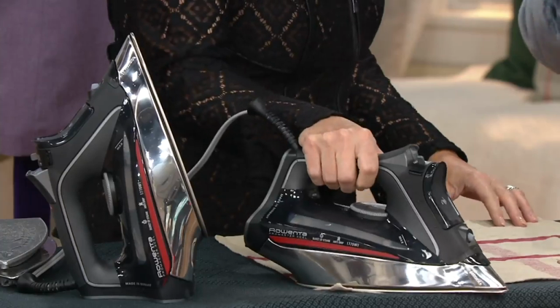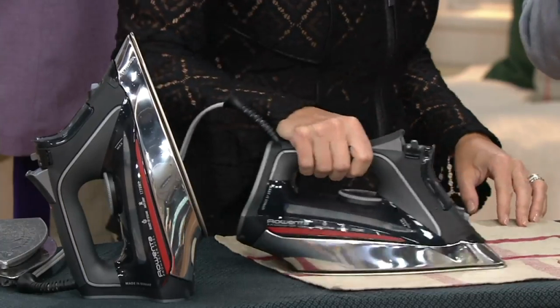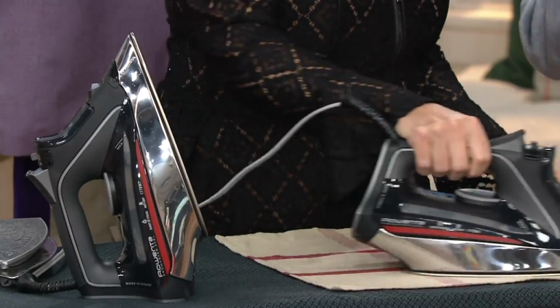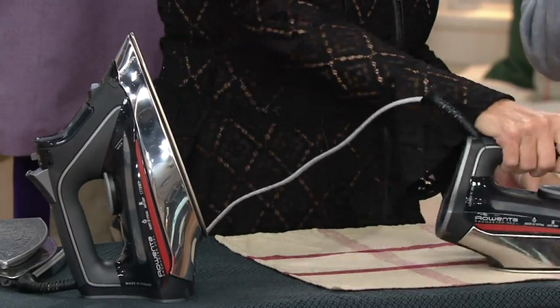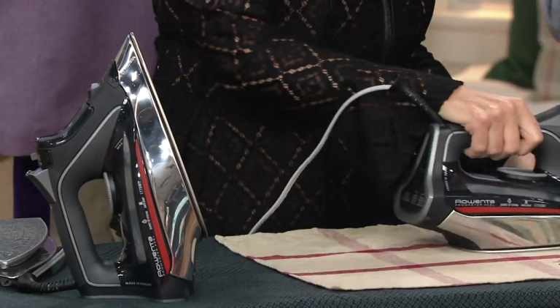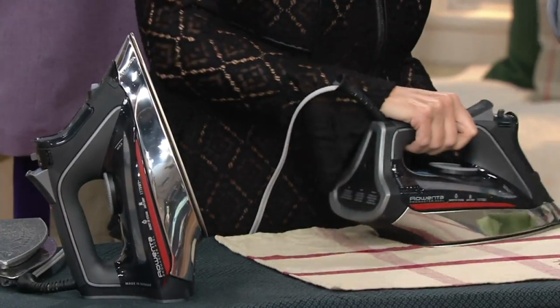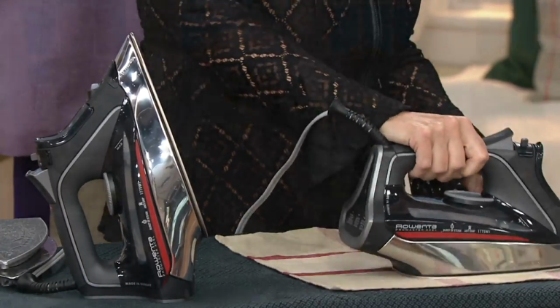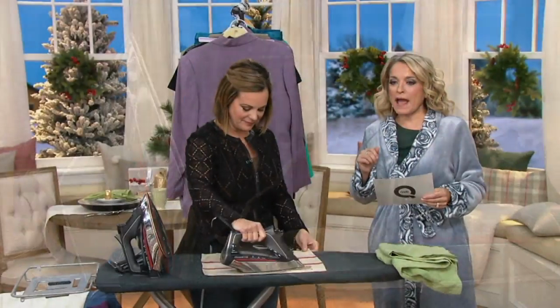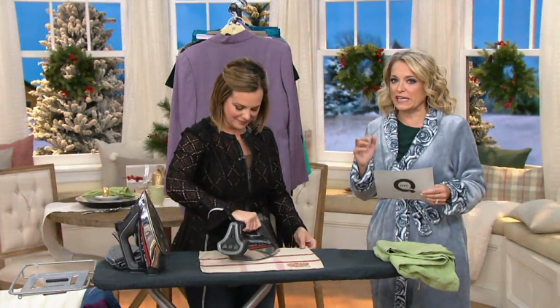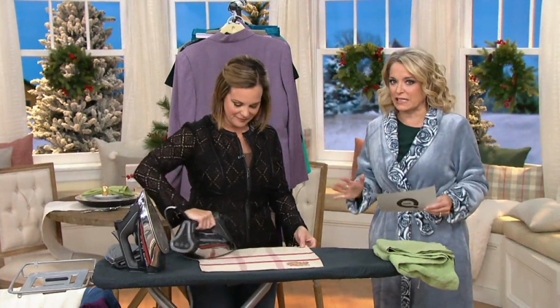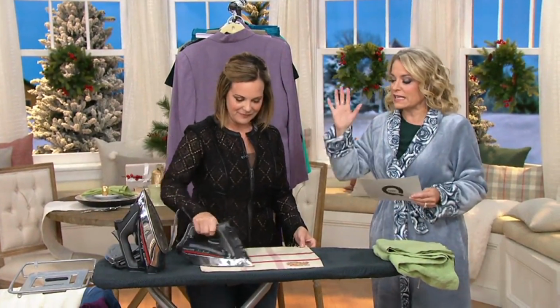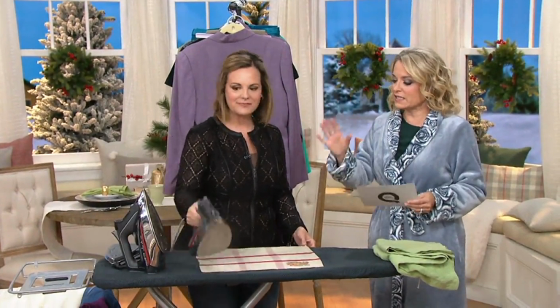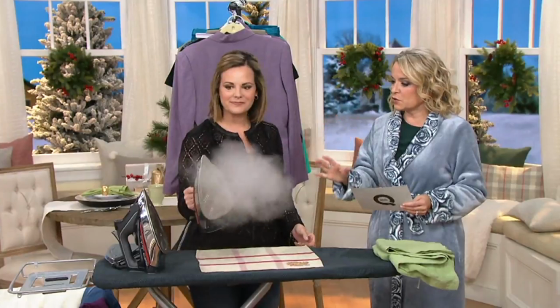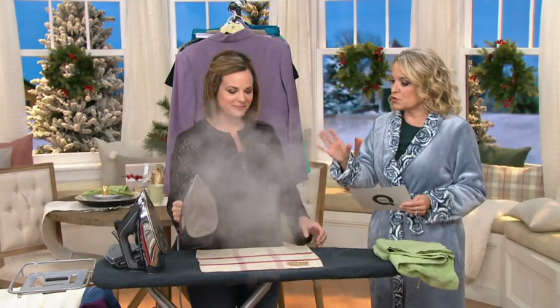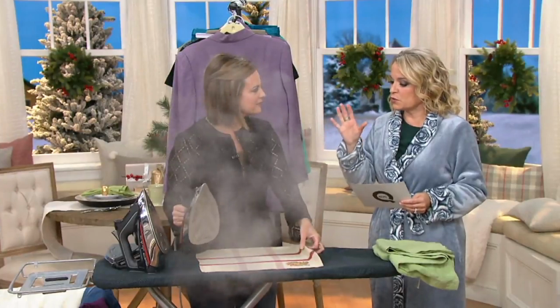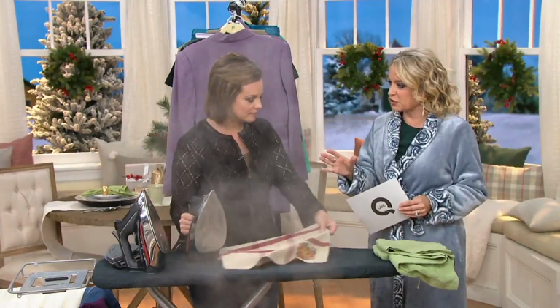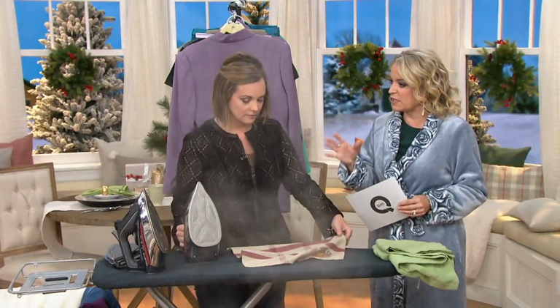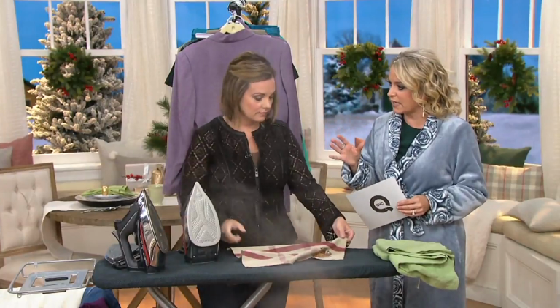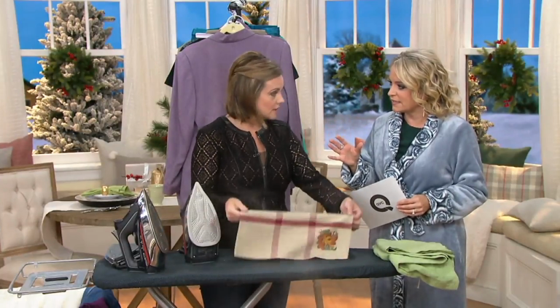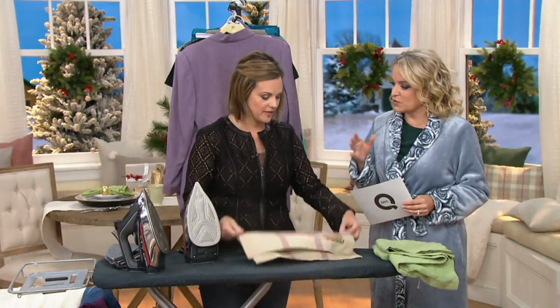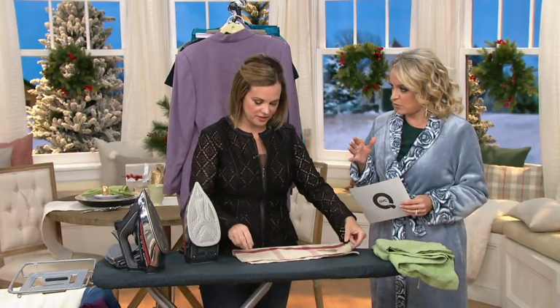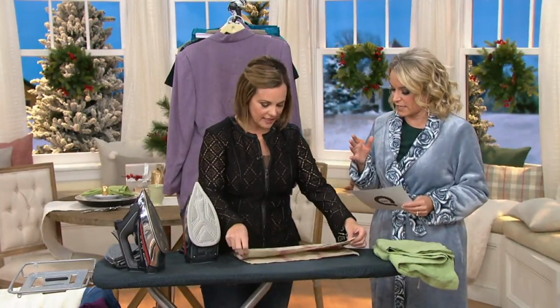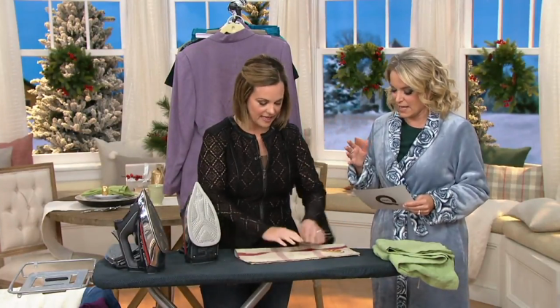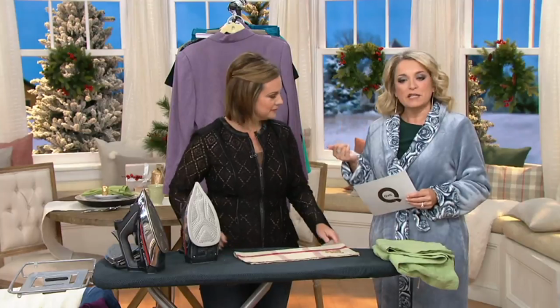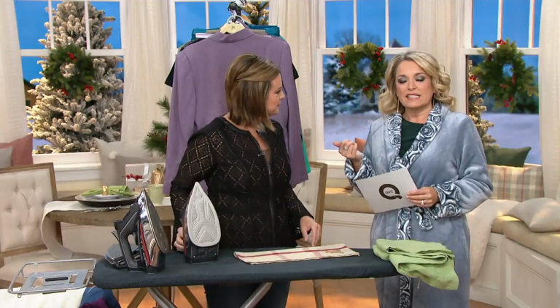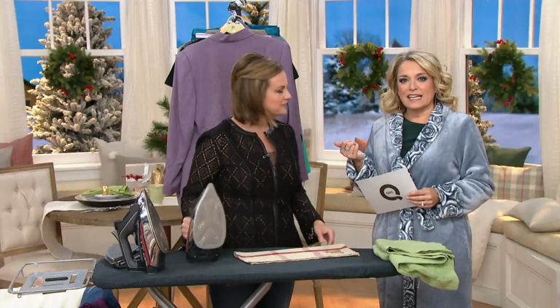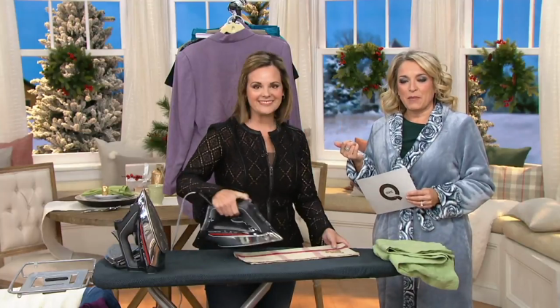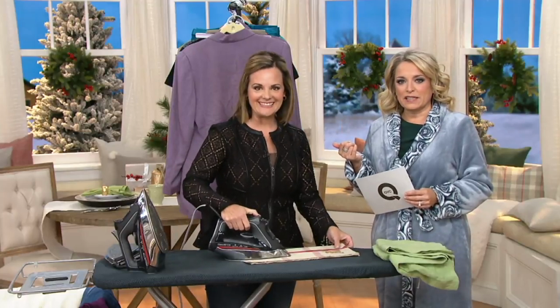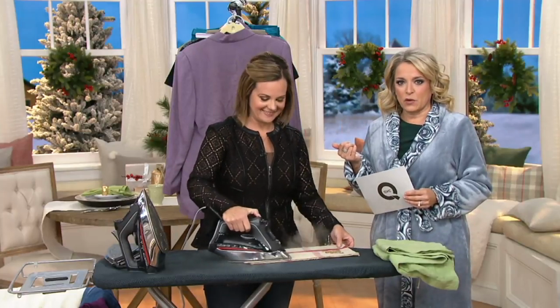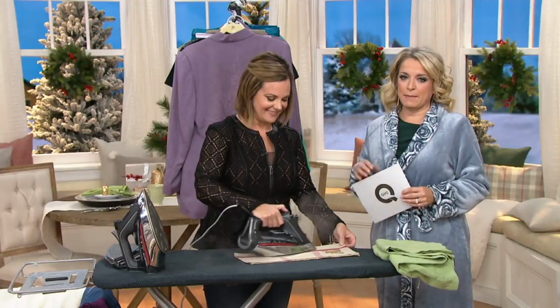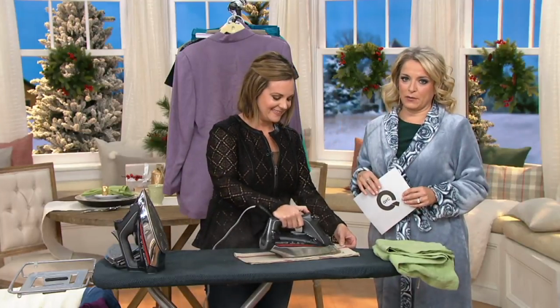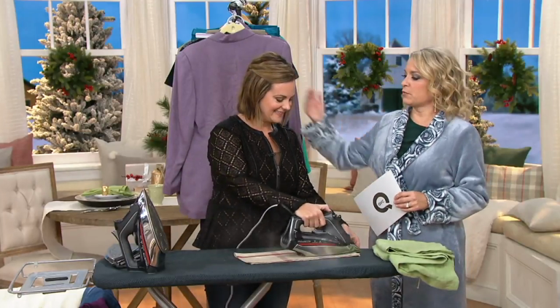This is the 35828, the ProMaster Excel. This is as close to professional as we can get to use at home. Diana Irvine brings us Rowenta and many, many wonderful home products.